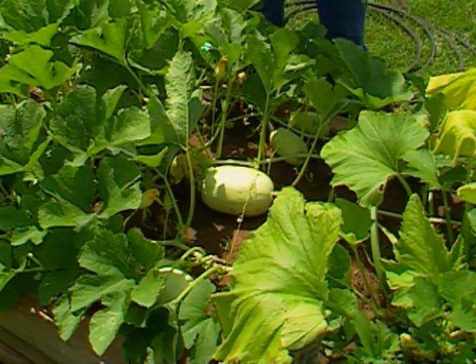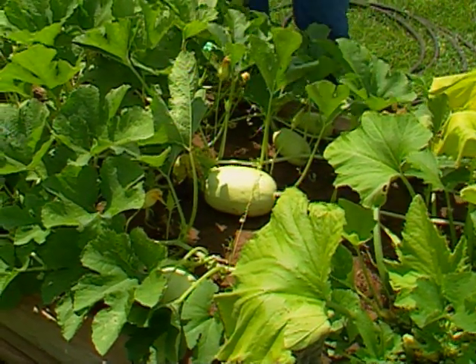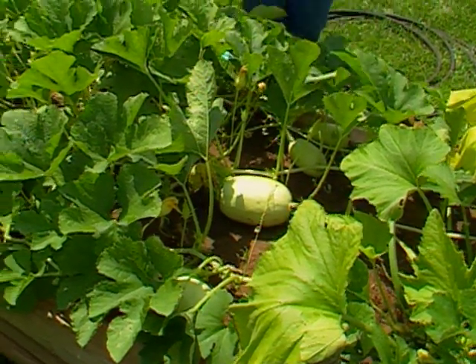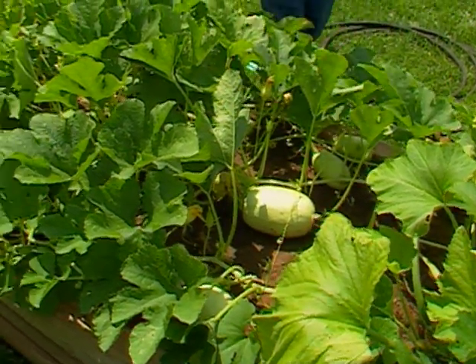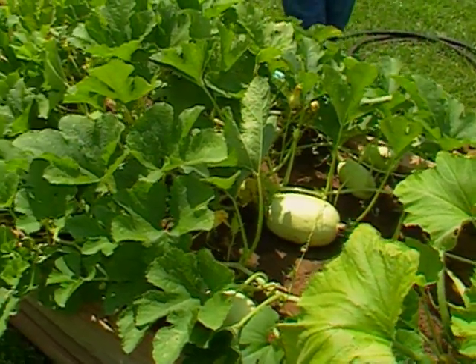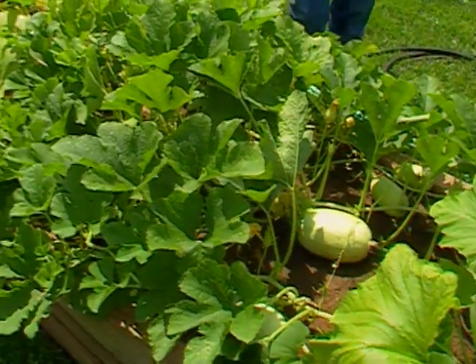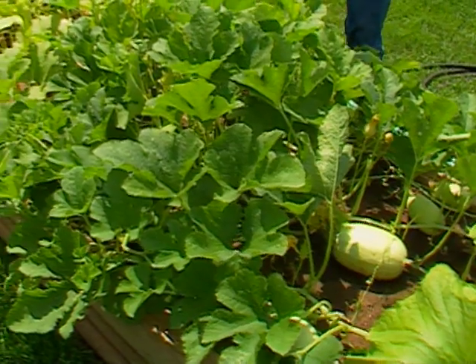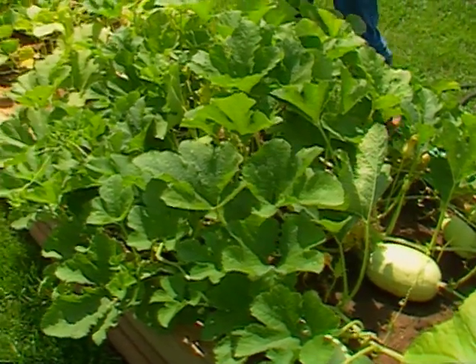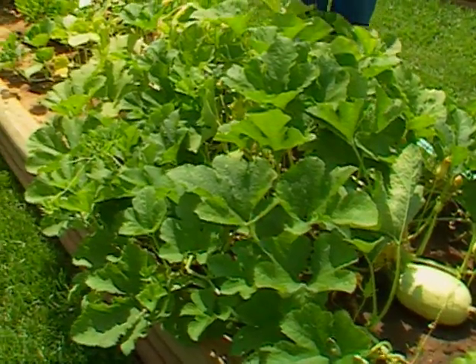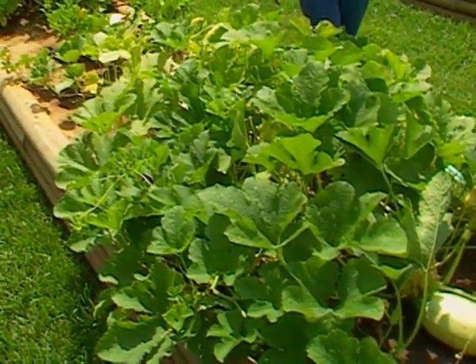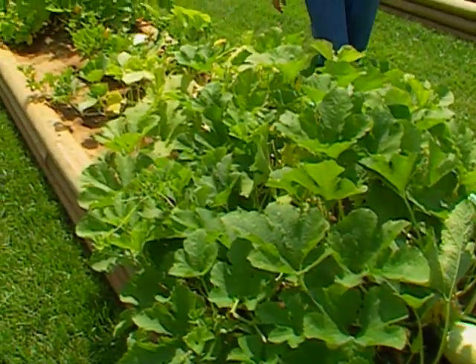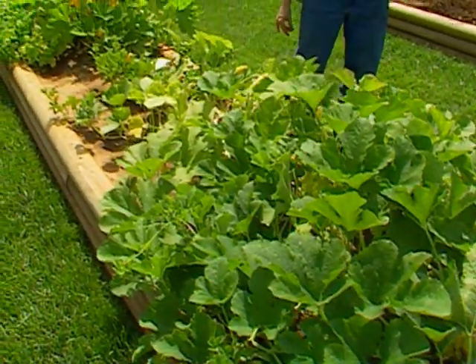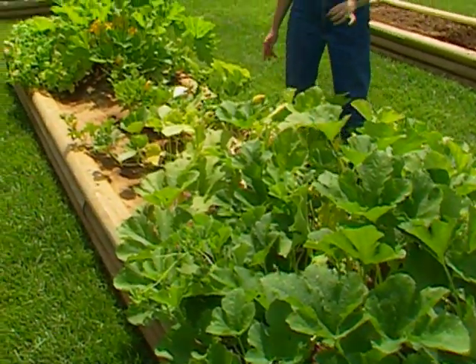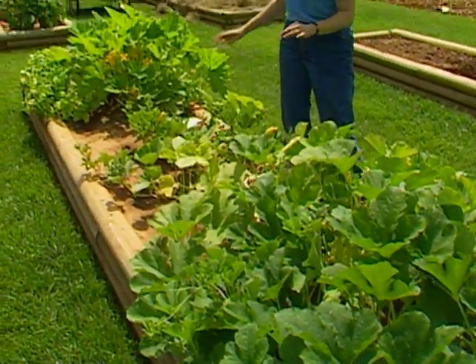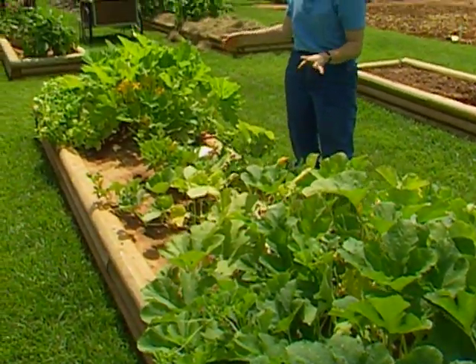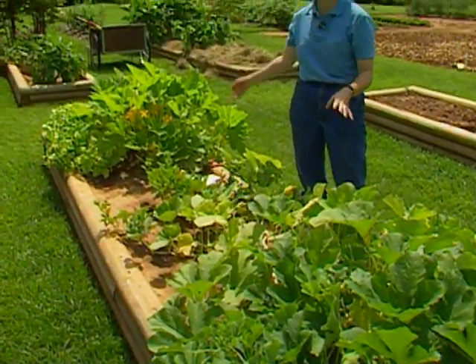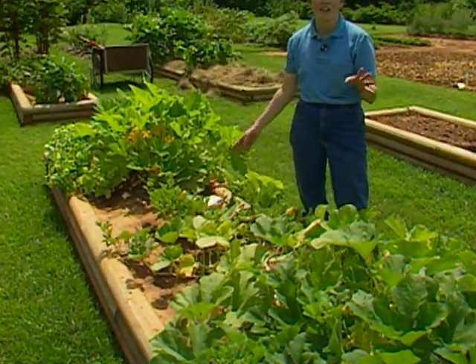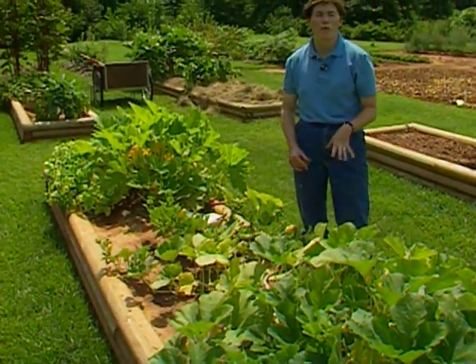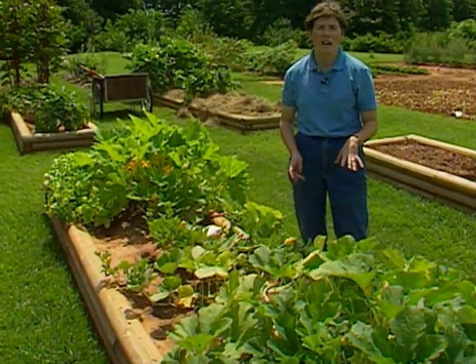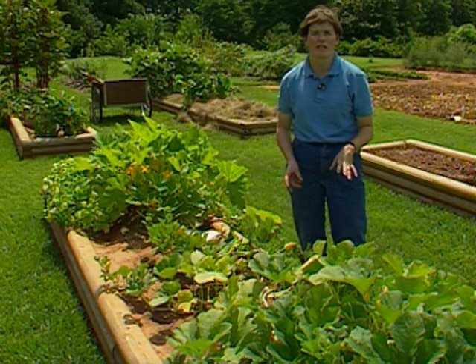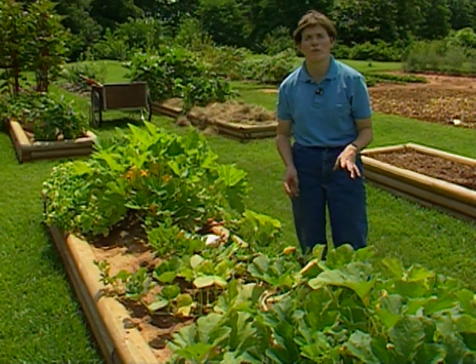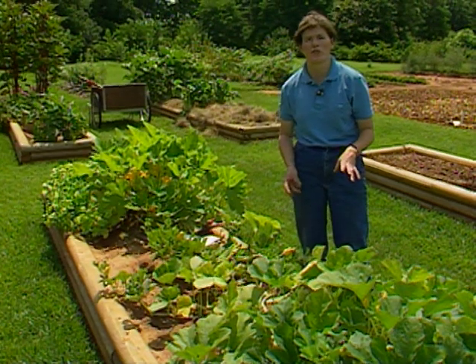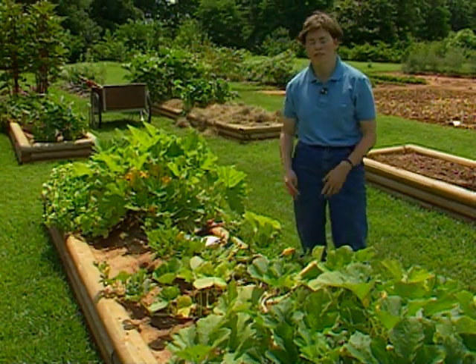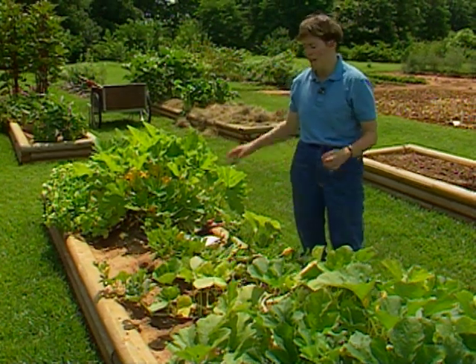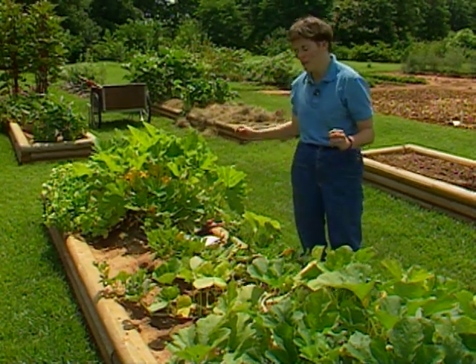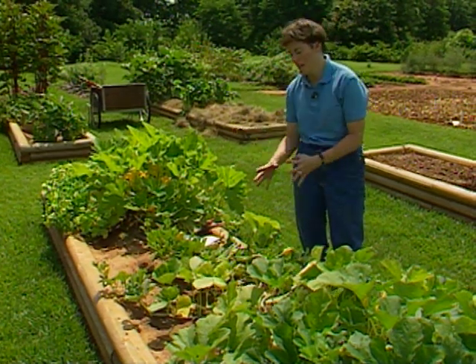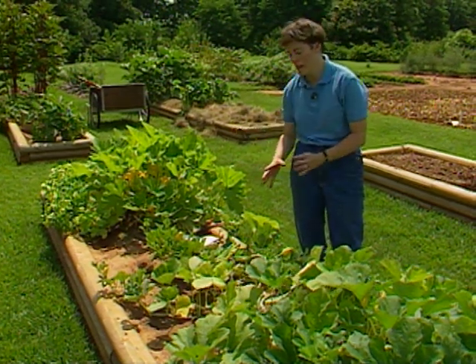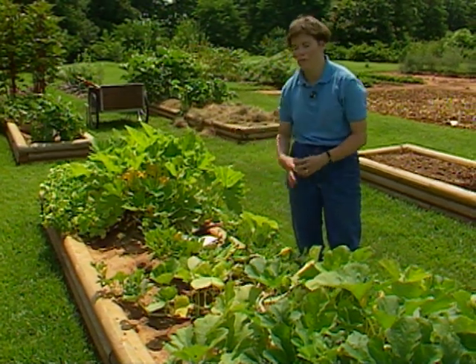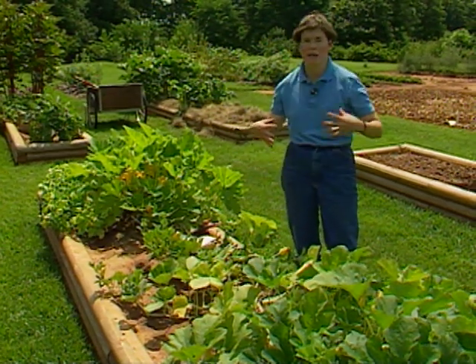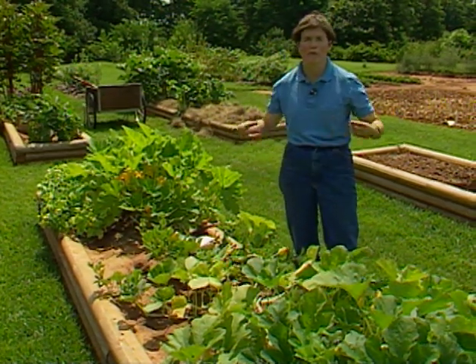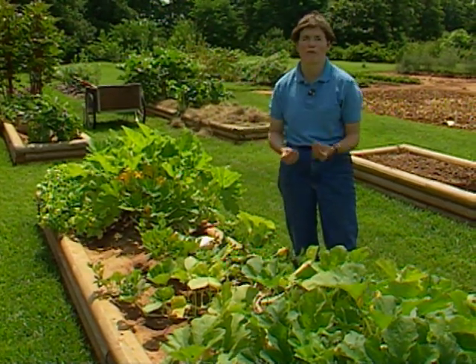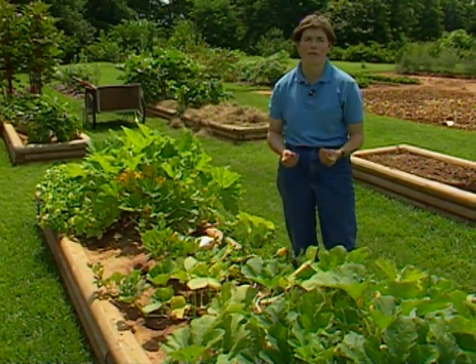Now all of these squashes that you may be growing in your garden are probably starting to look a little pale right now, as are ours. We're going to side dress them with some nitrogen, get a little green color back into them, and keep them producing for the summer.